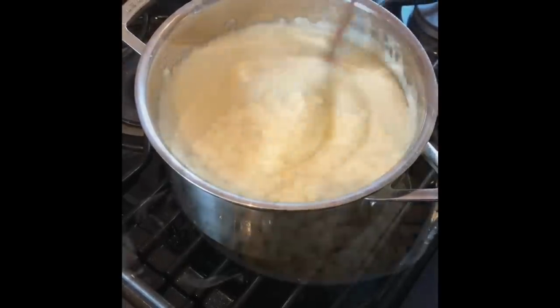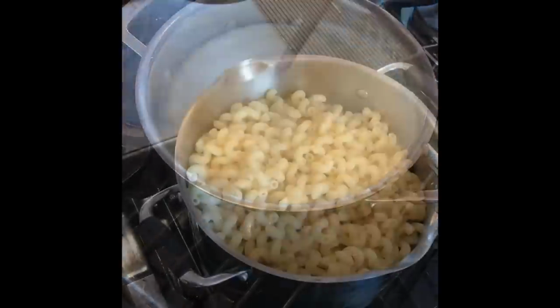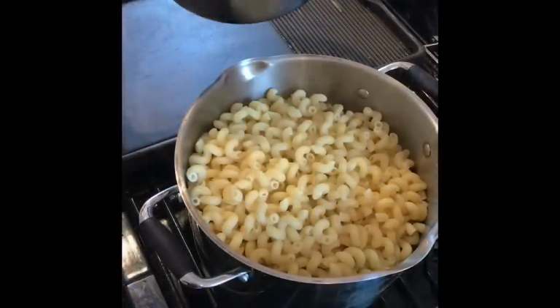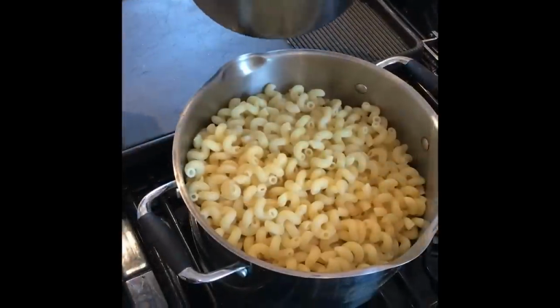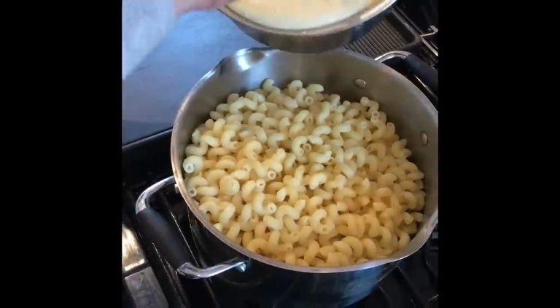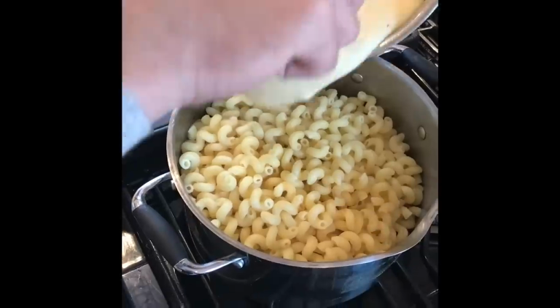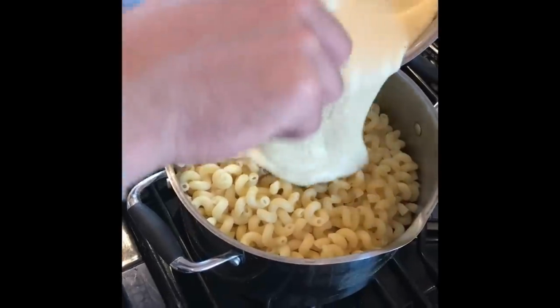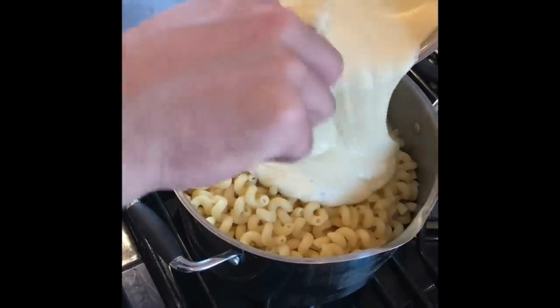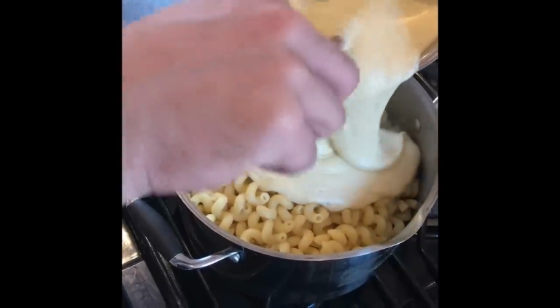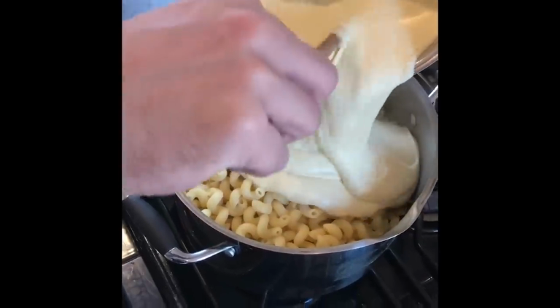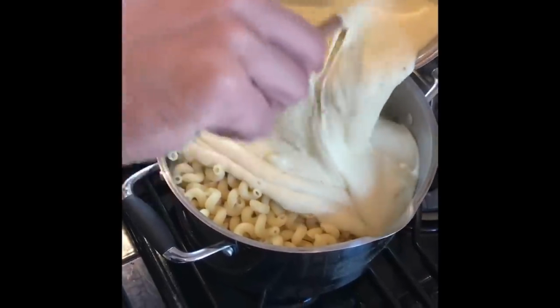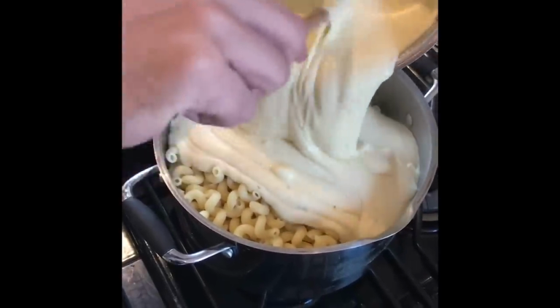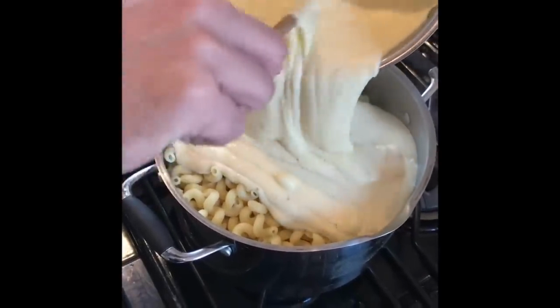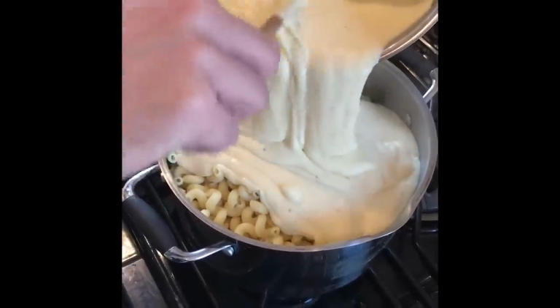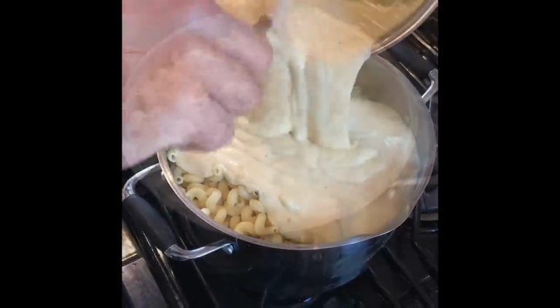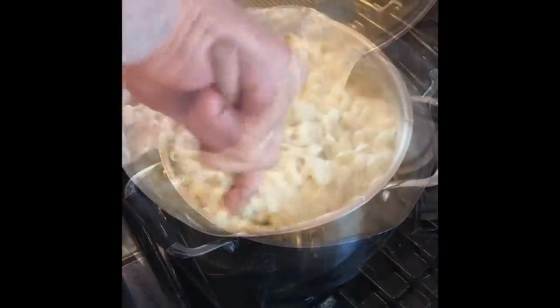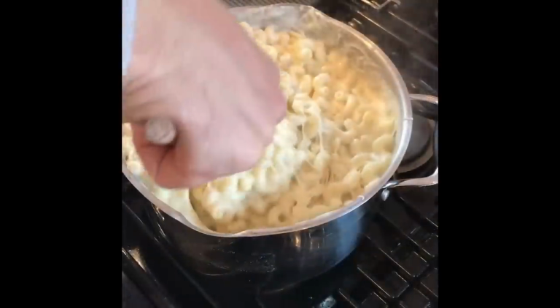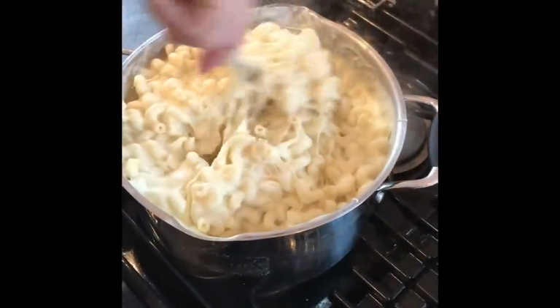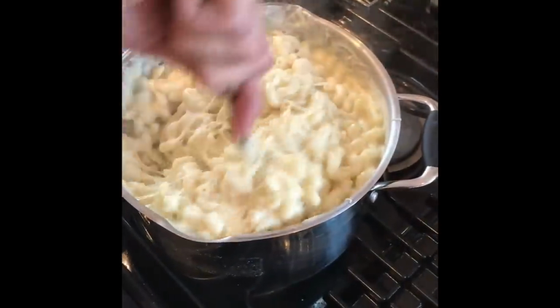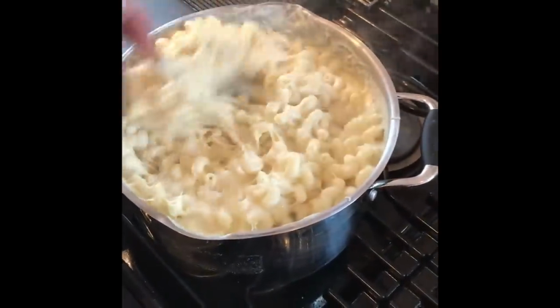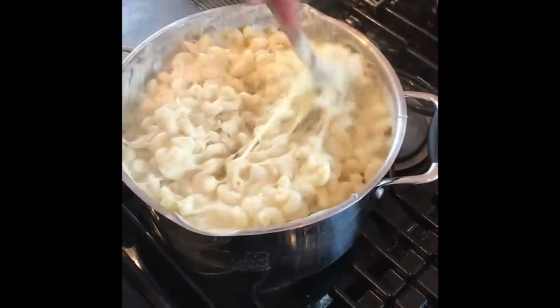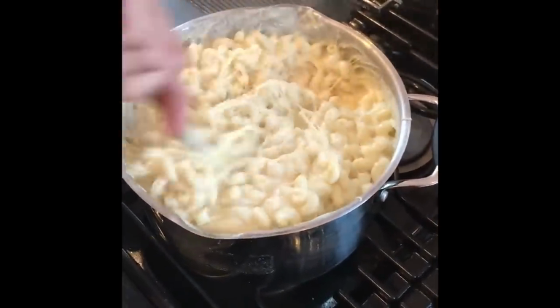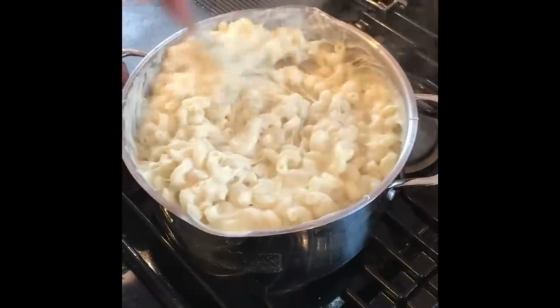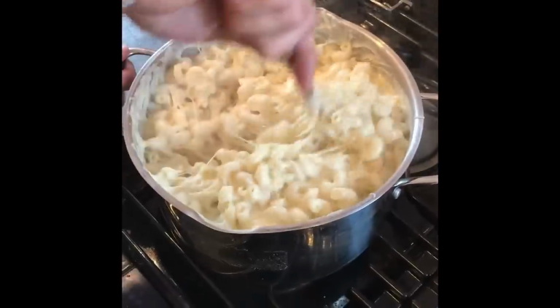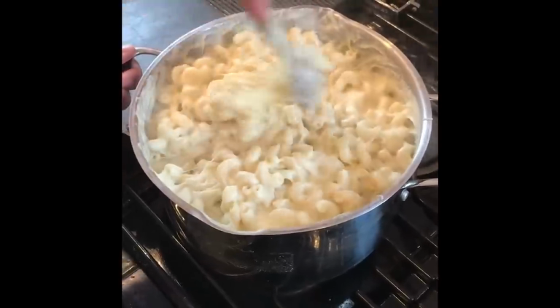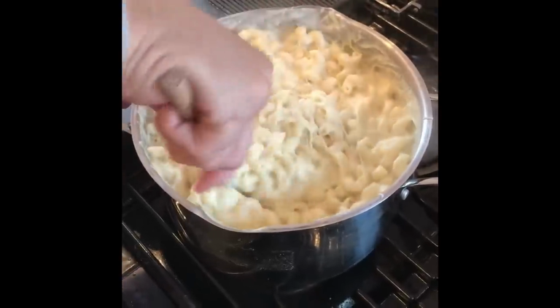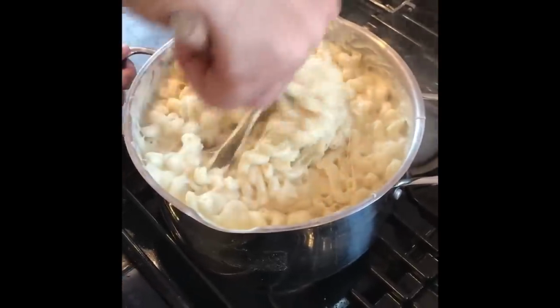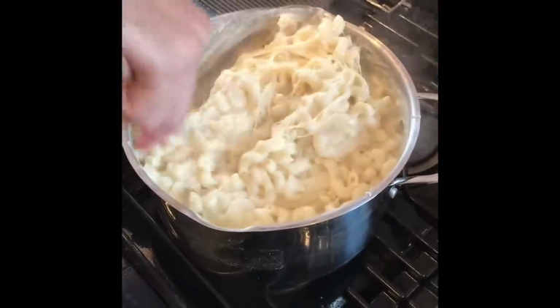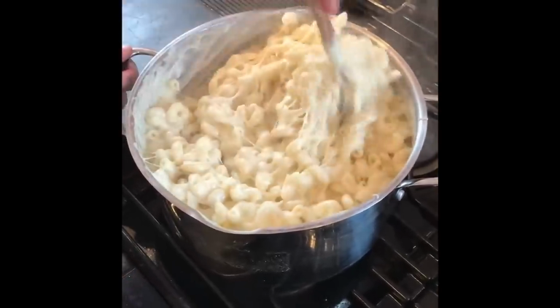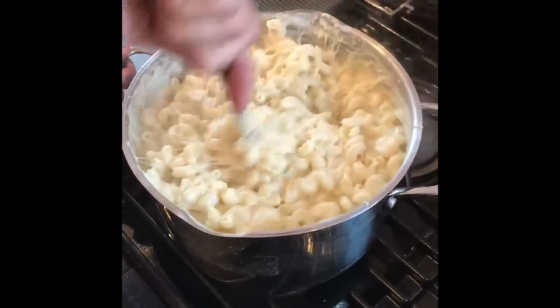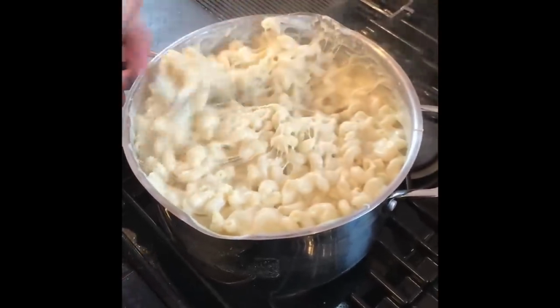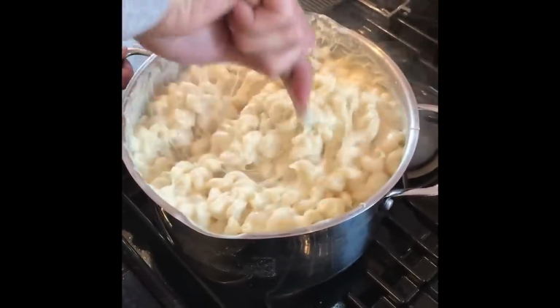Now the sauce is ready — you want to drain the pasta and add the sauce to the pasta. Give it a lot of love and care, and a good mix. Look how creamy and dreamy and cheesy this is.